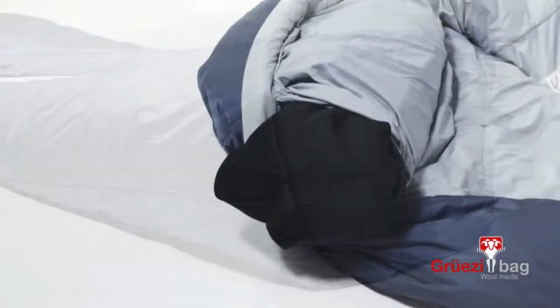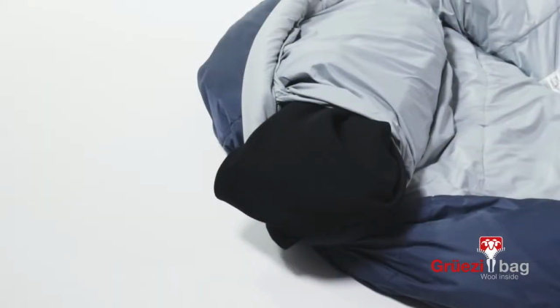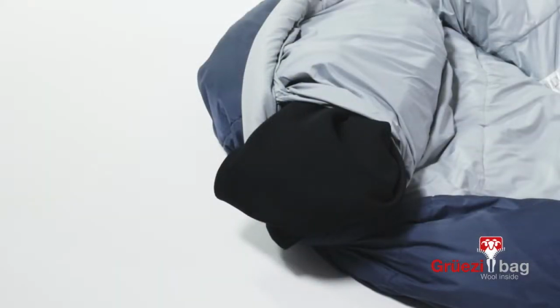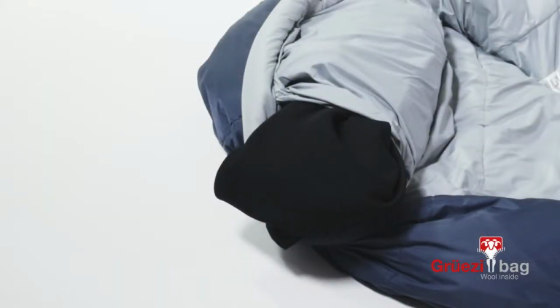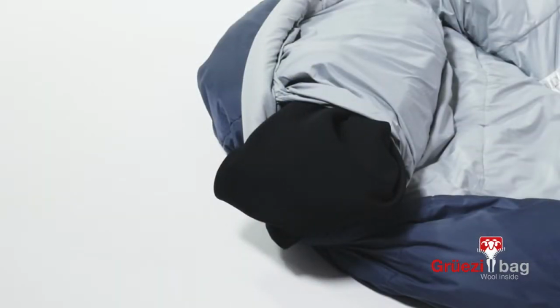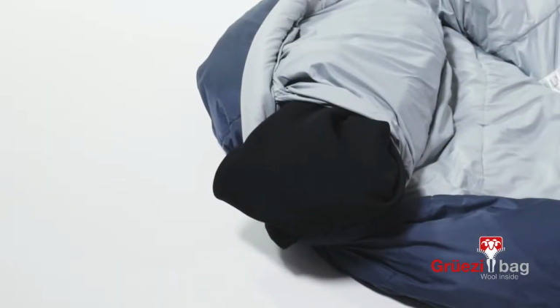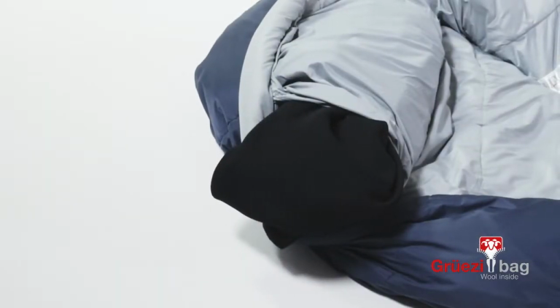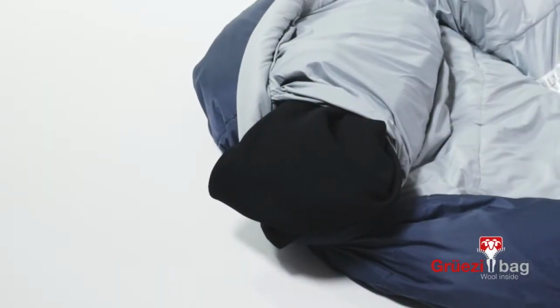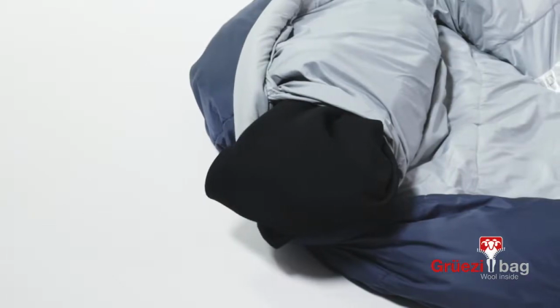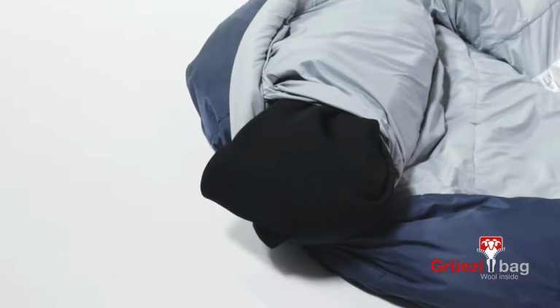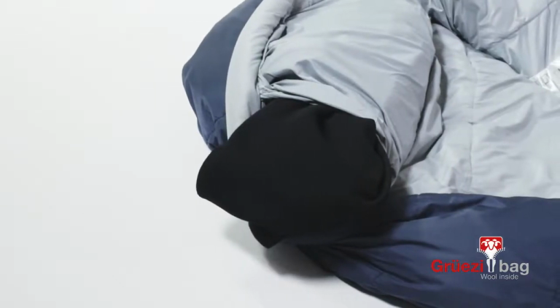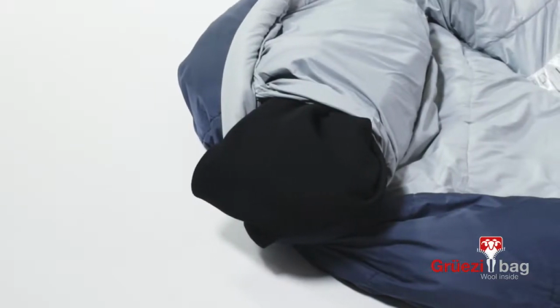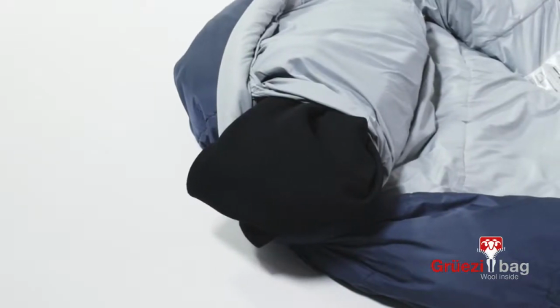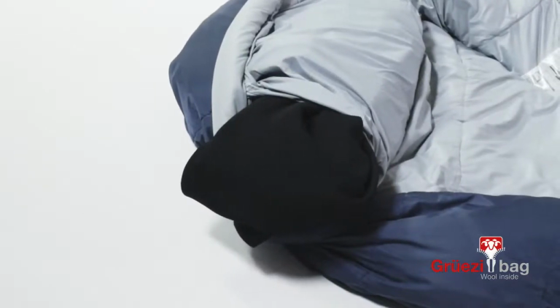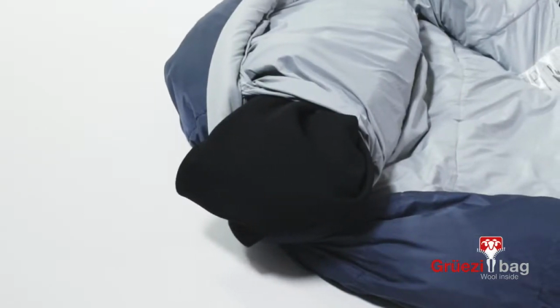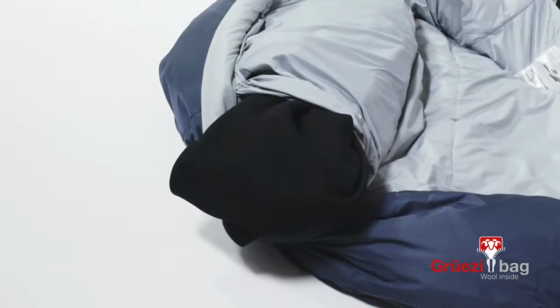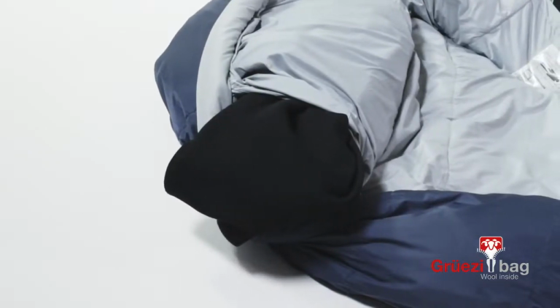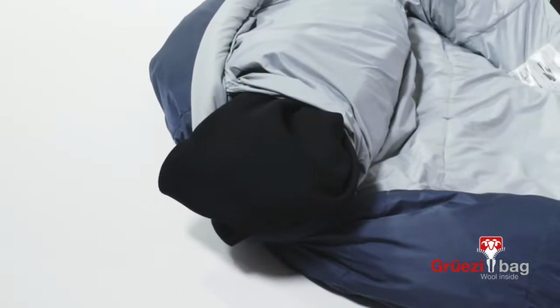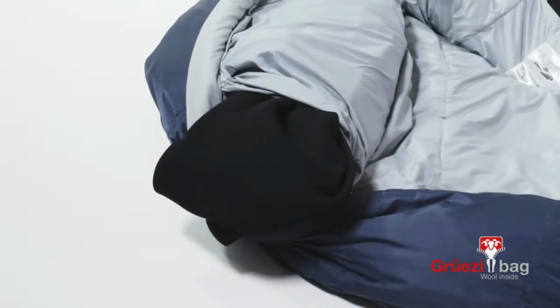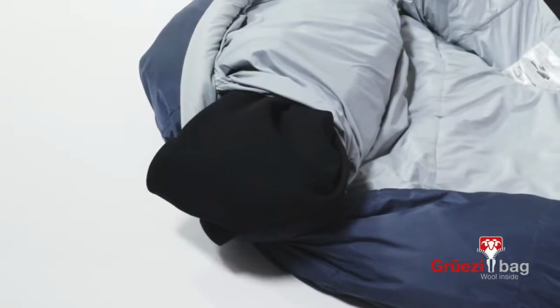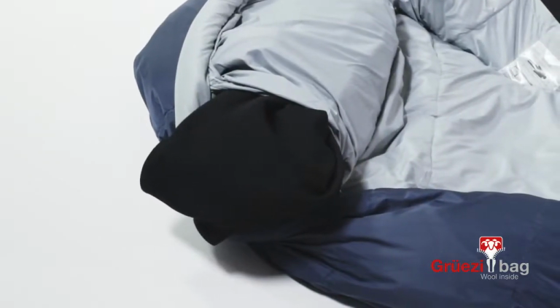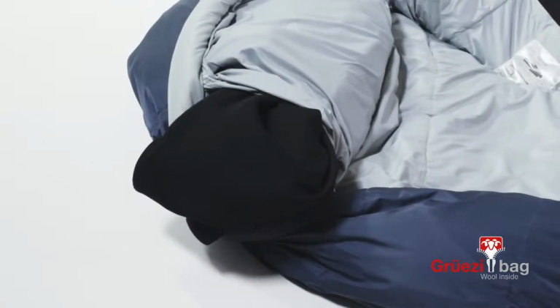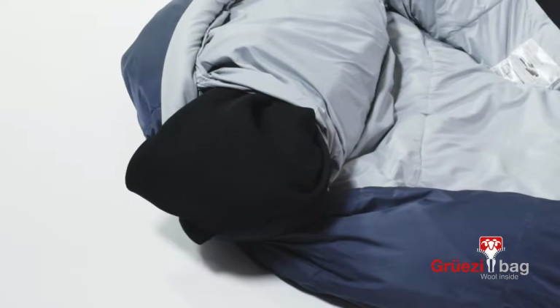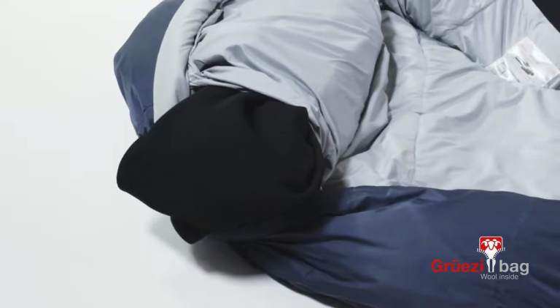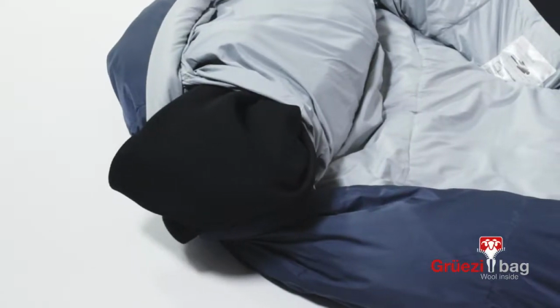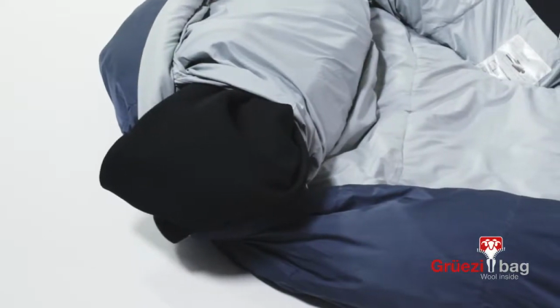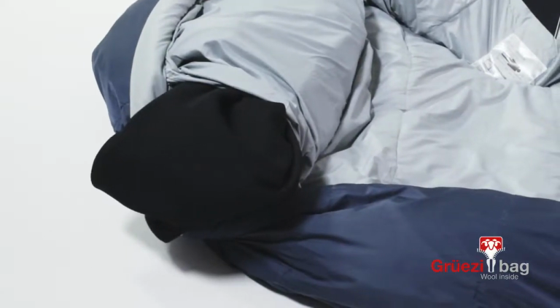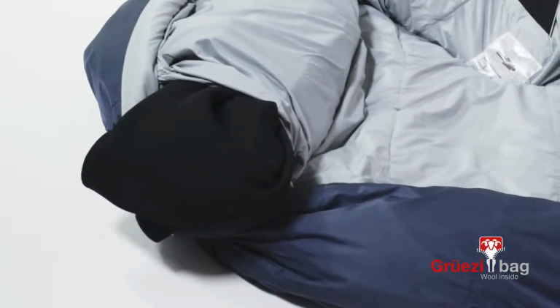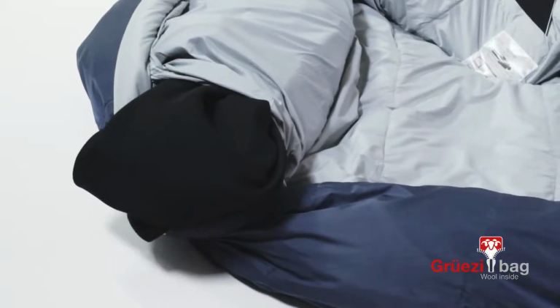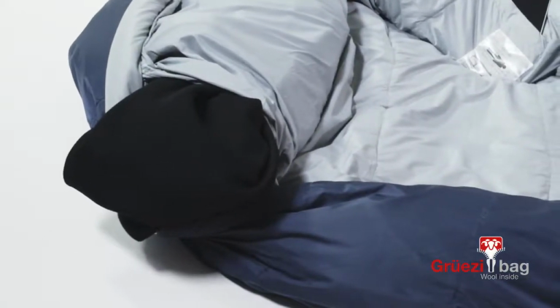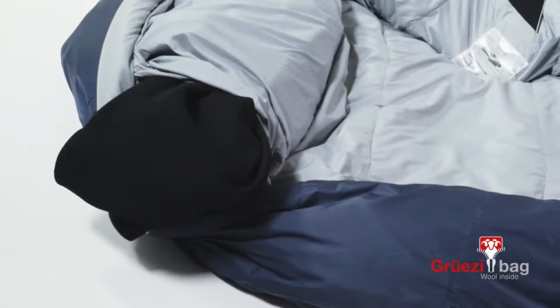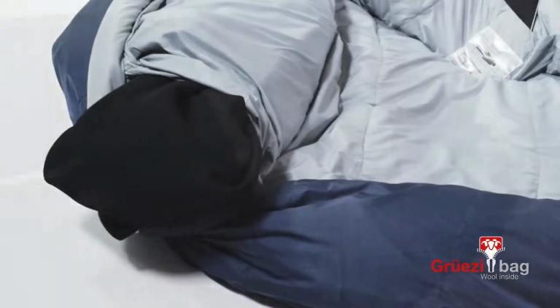In the head area there is a pillow pocket. You can simply put a fleece jacket in, for example, and you have a comfortable pillow which does not shift.